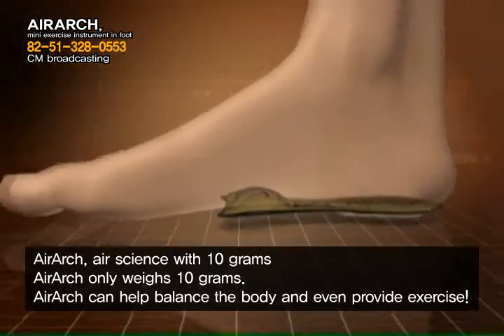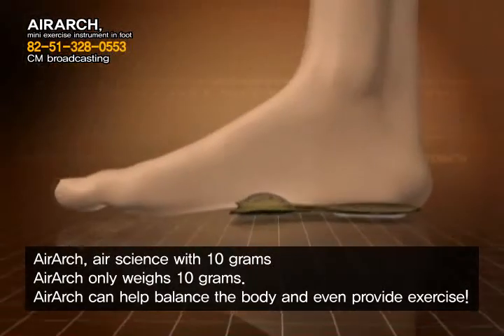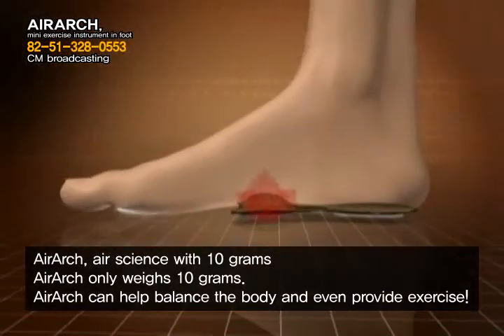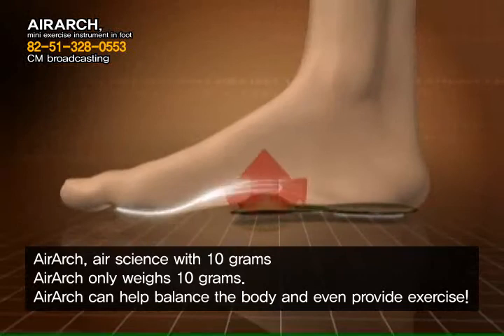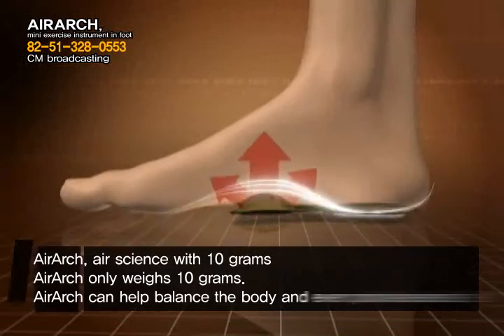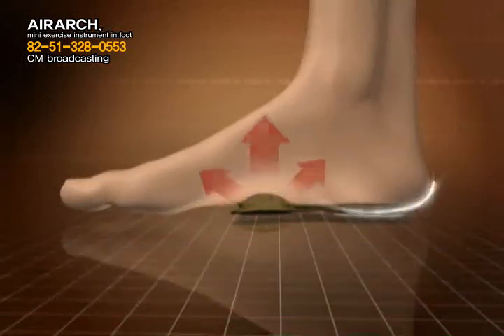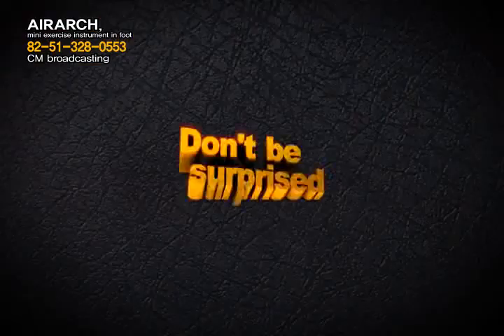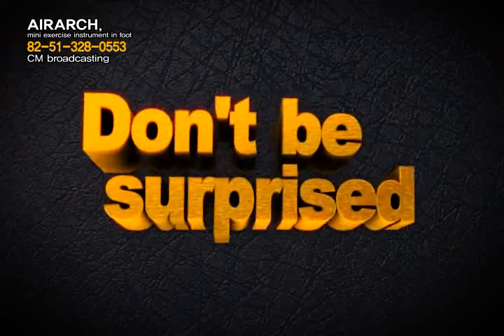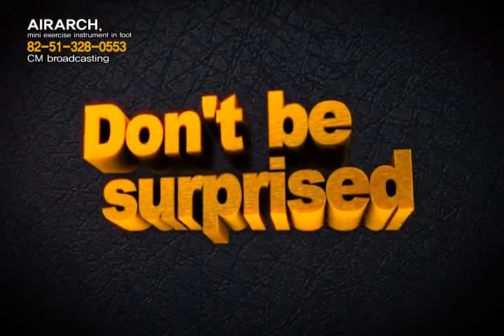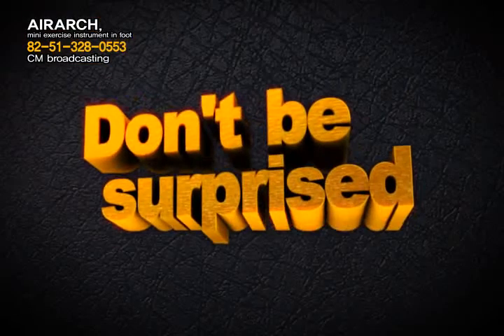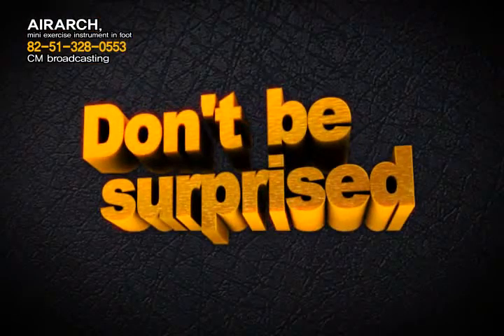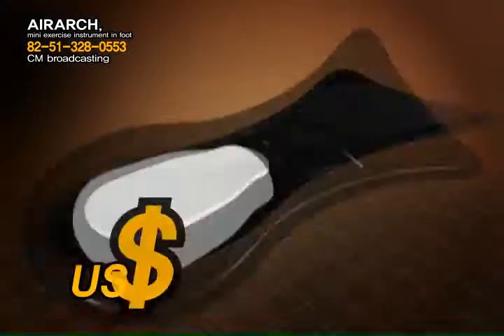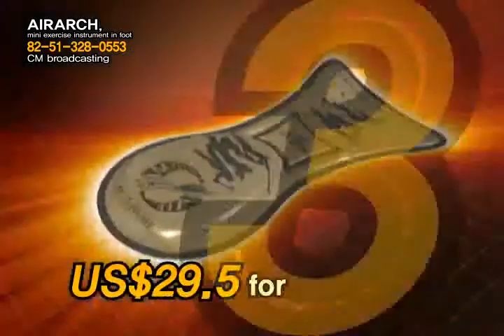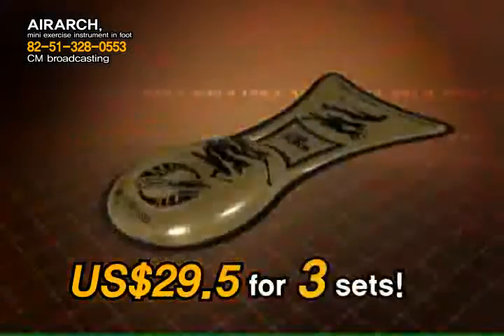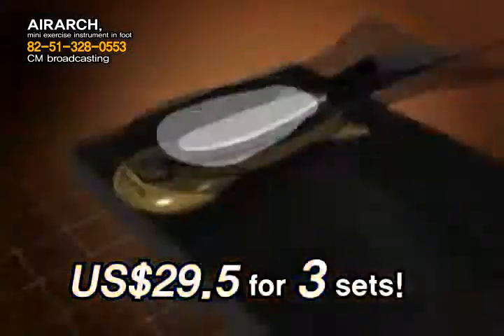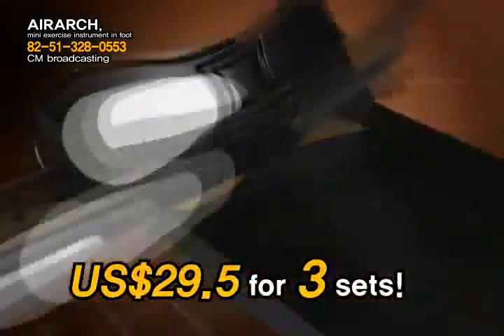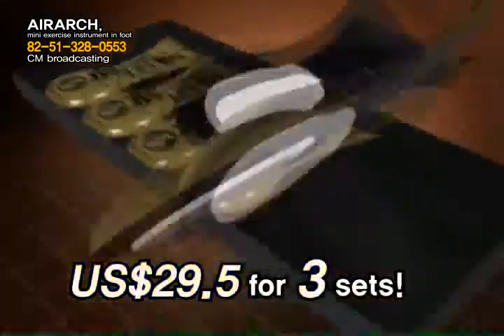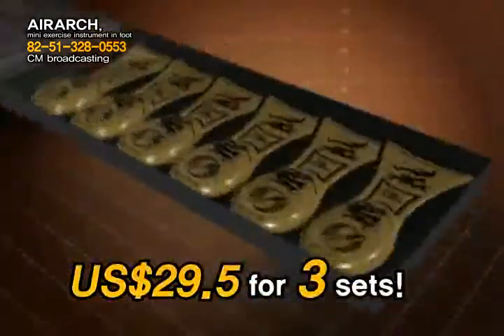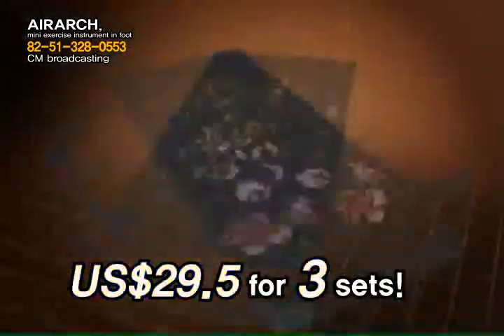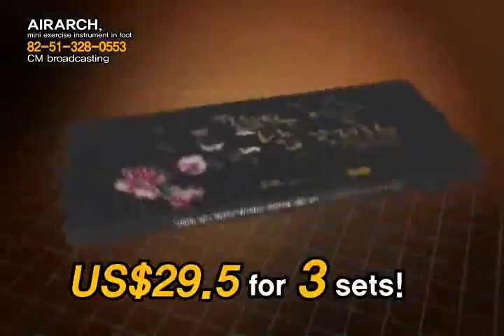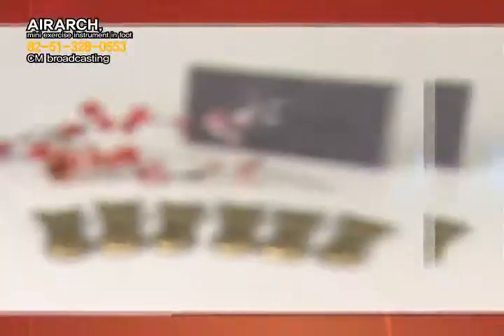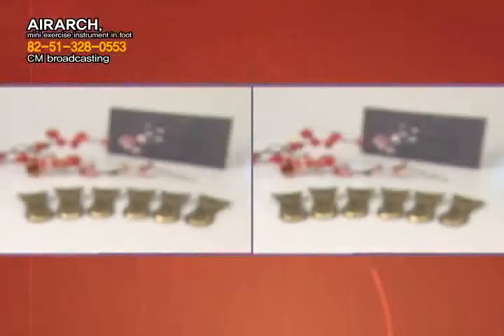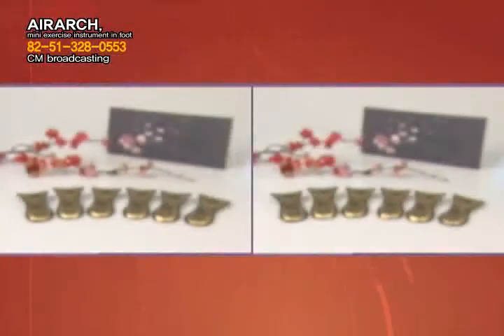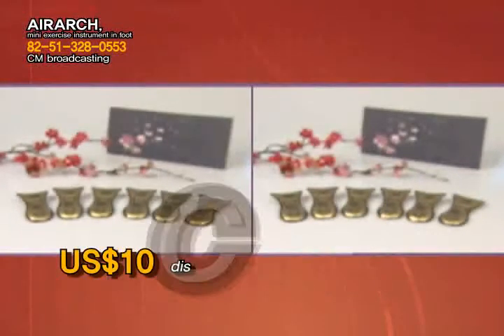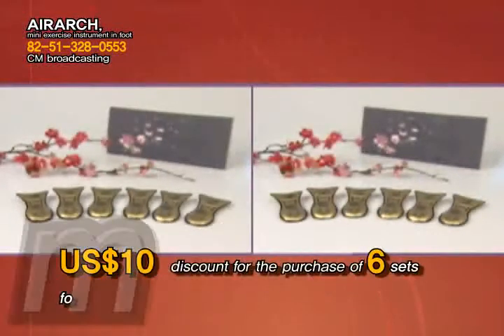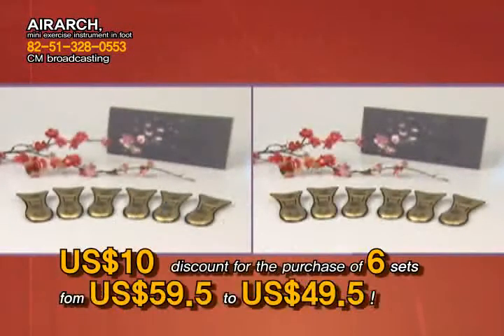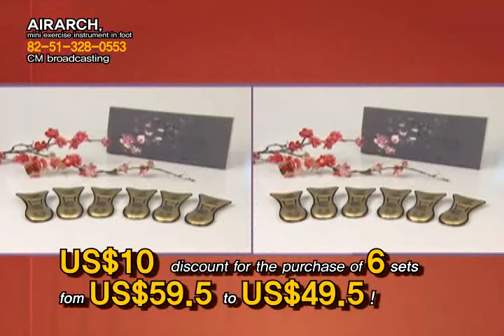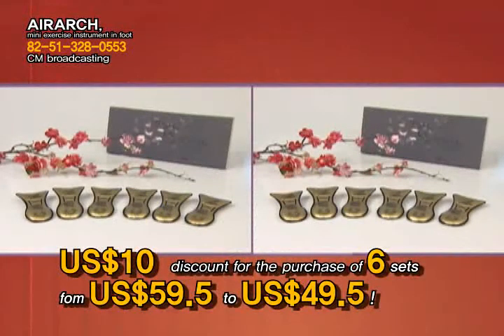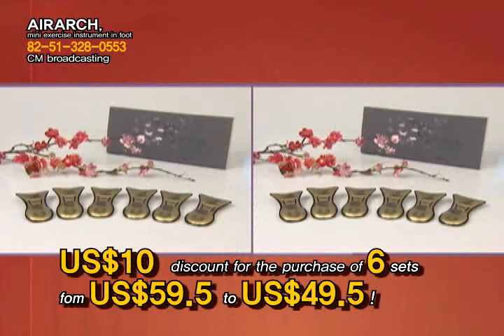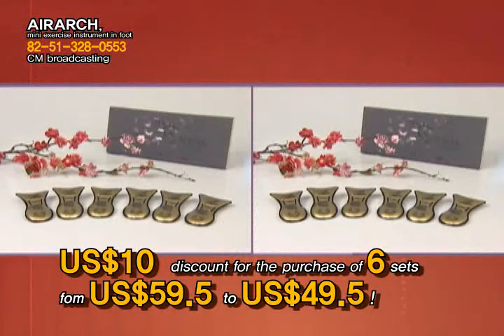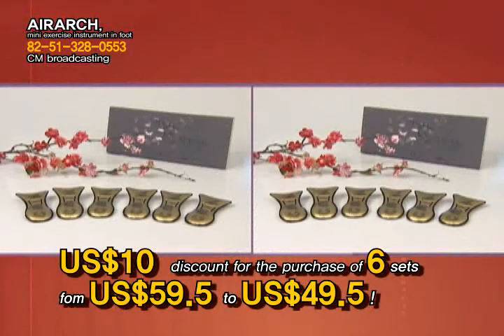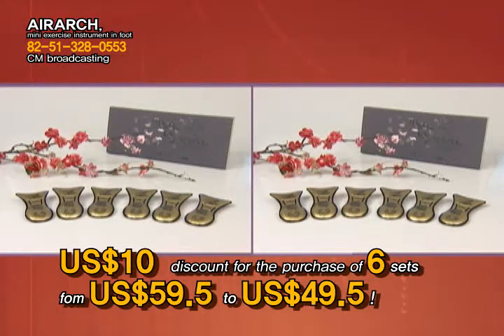You won't be surprised that for just 29,900 won, you can get three sets all at once. But wait — if you purchase three more sets, we'll give you a 10,000 won discount, and you can get all six sets for the low cost of 49,800 won.